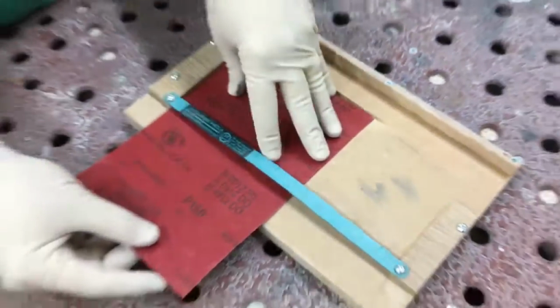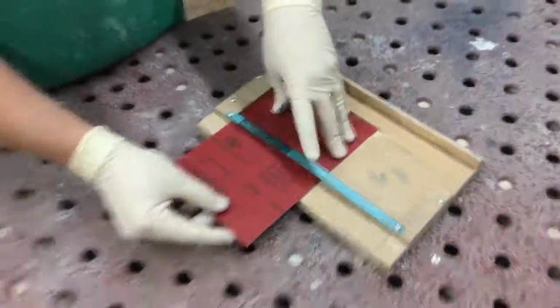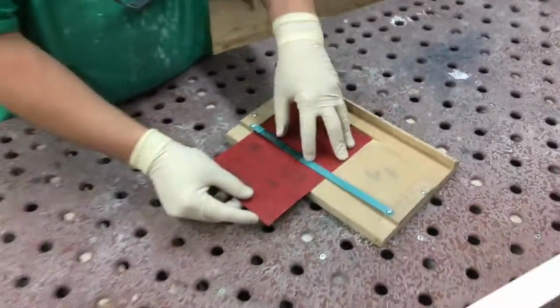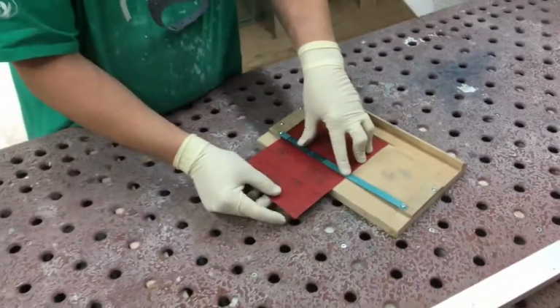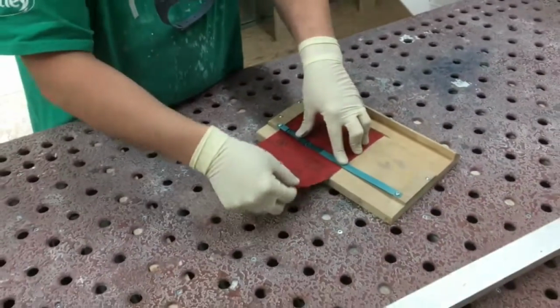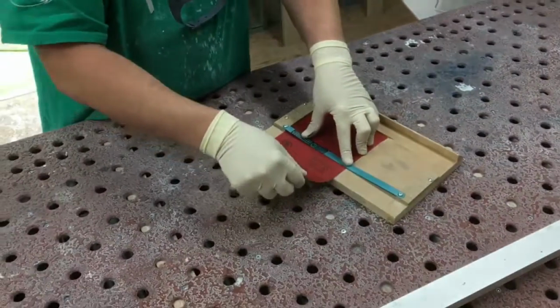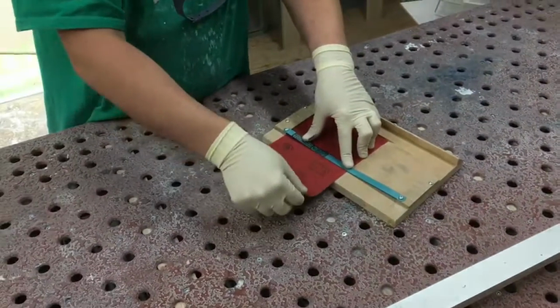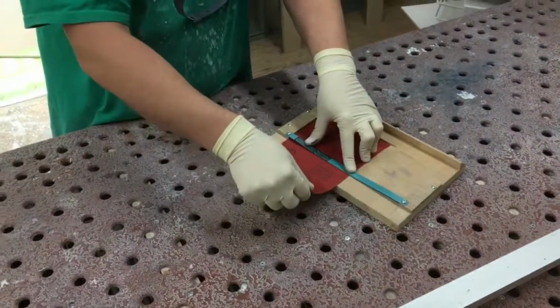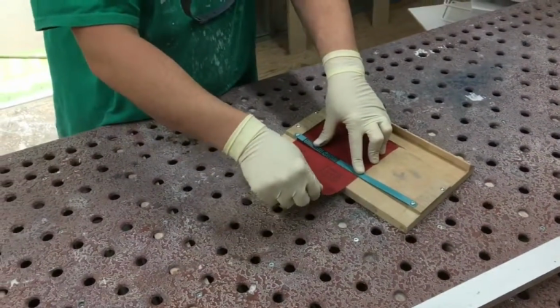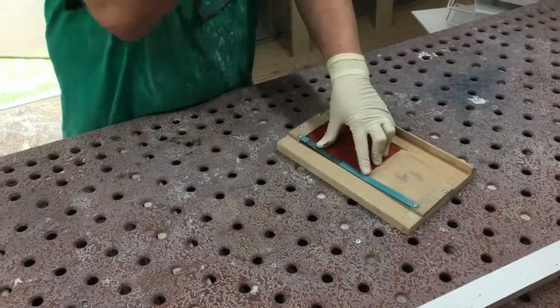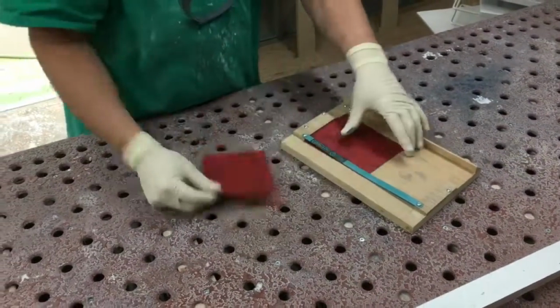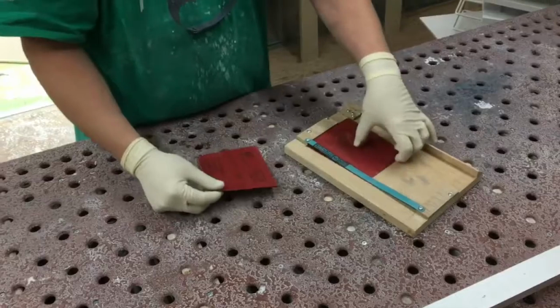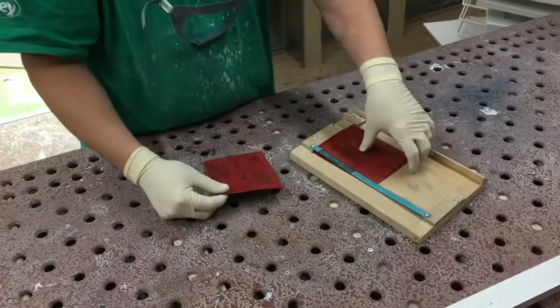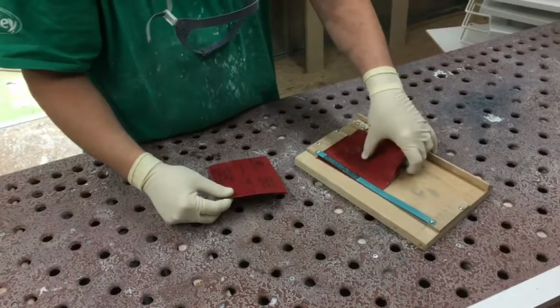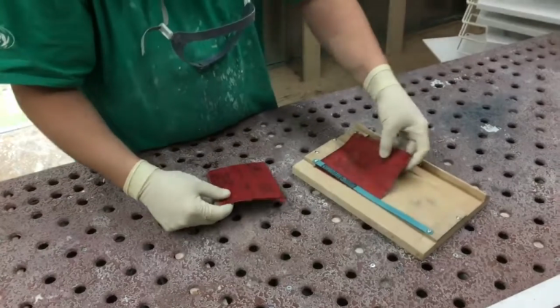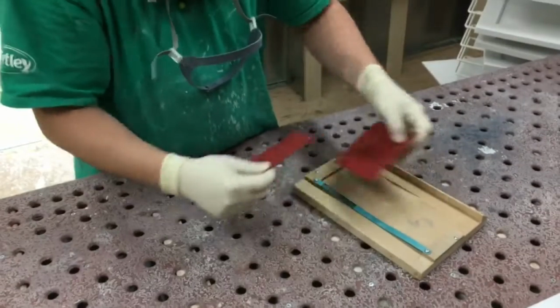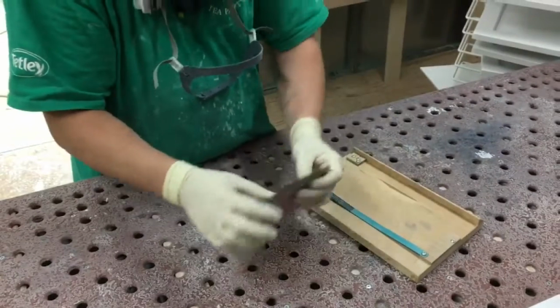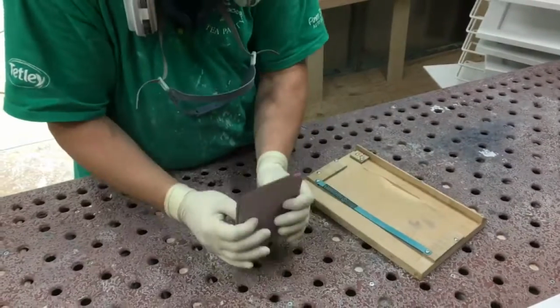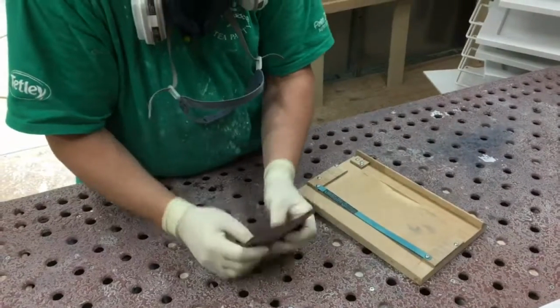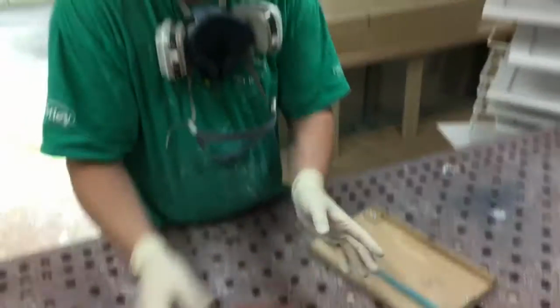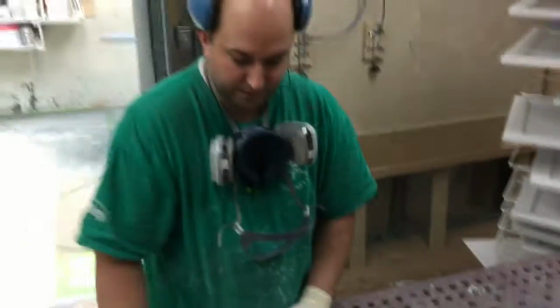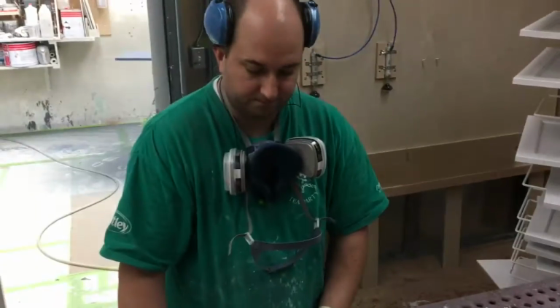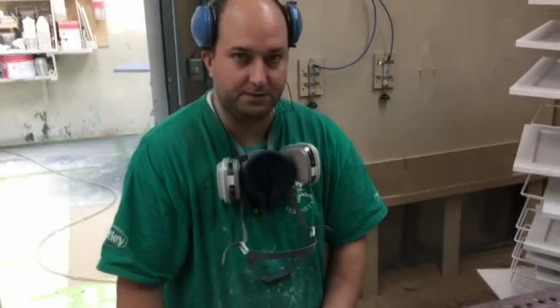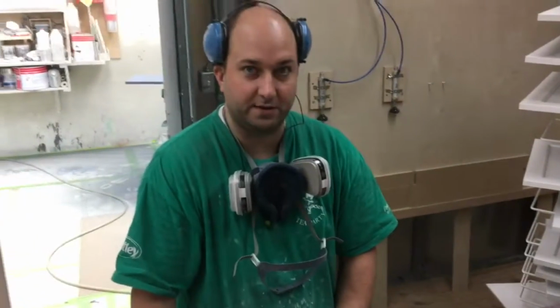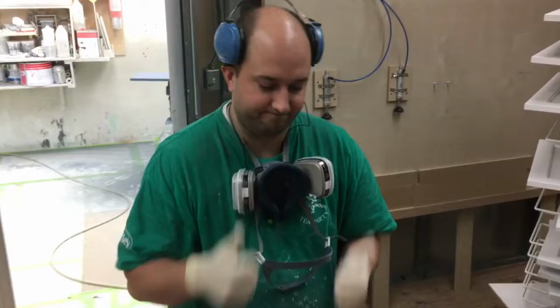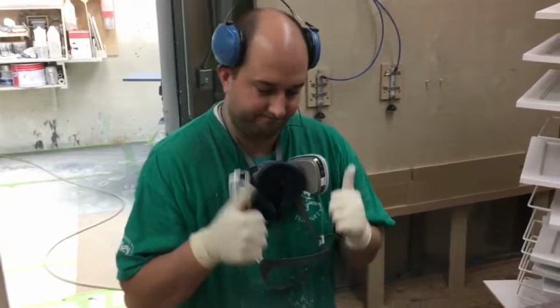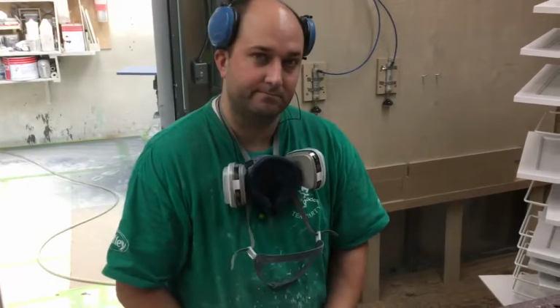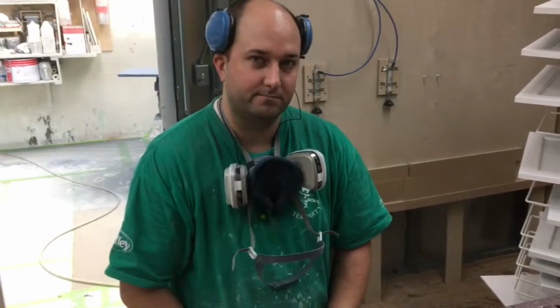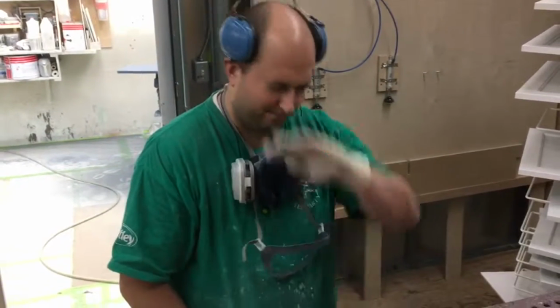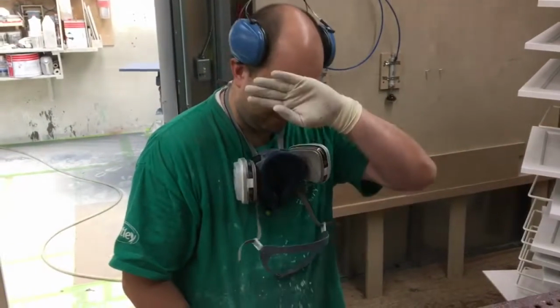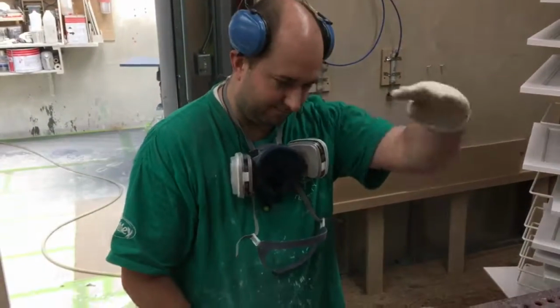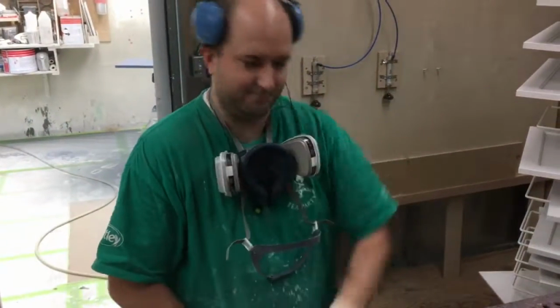Just push it down. Push your blade down as fast as you can. Beautiful. There you go — four pieces of sandpaper ready to go. This is Rene's jig. Now we got it on. Perfect.